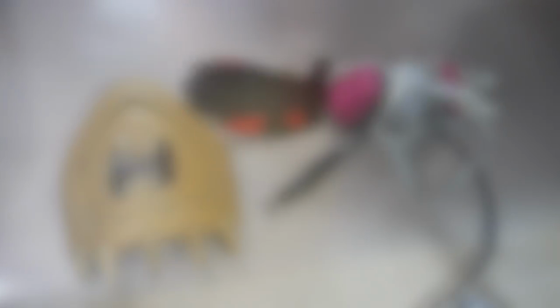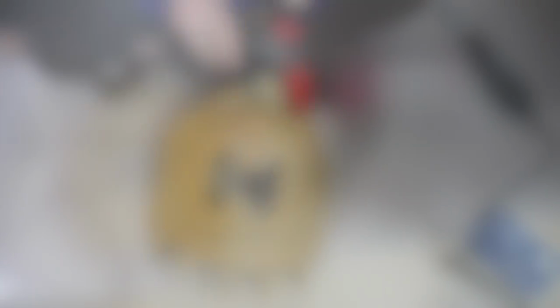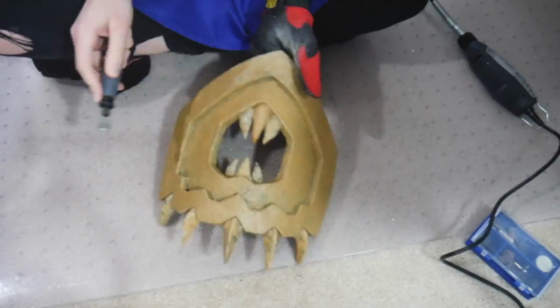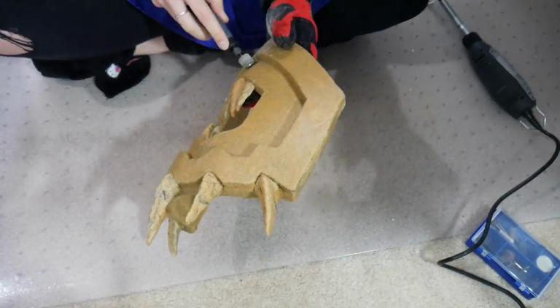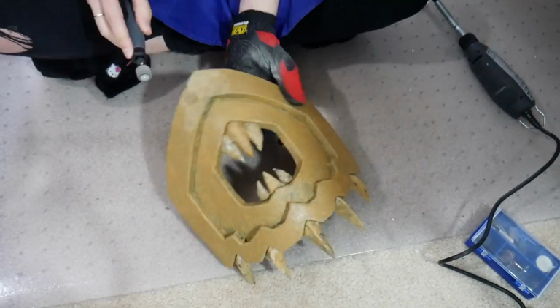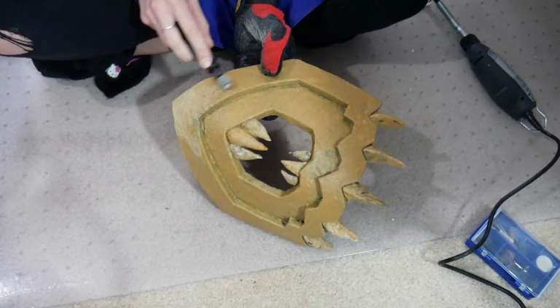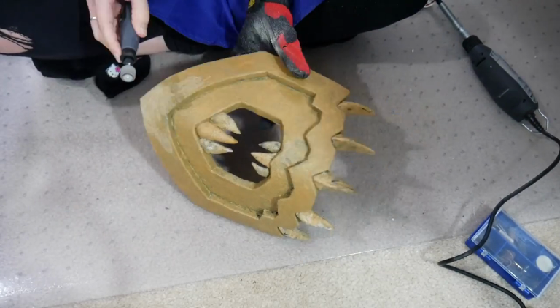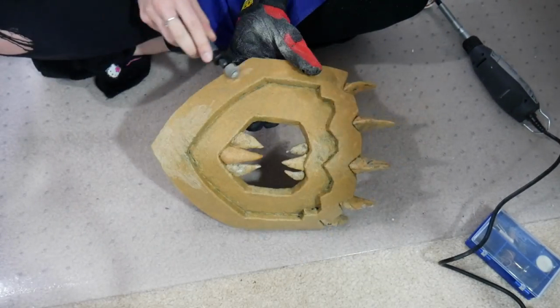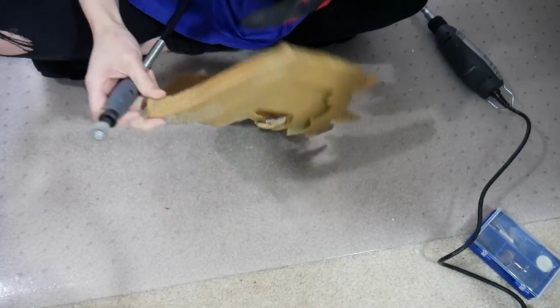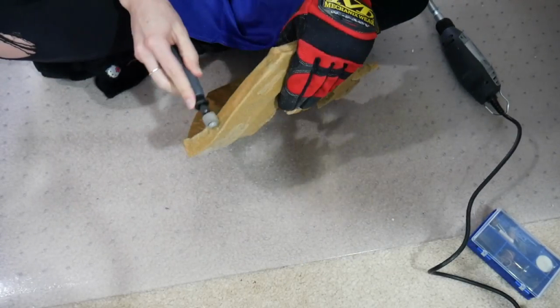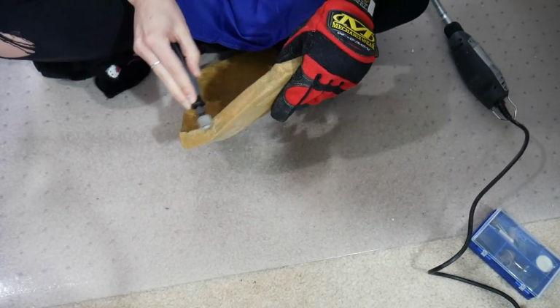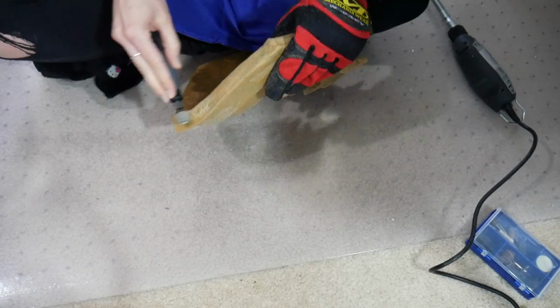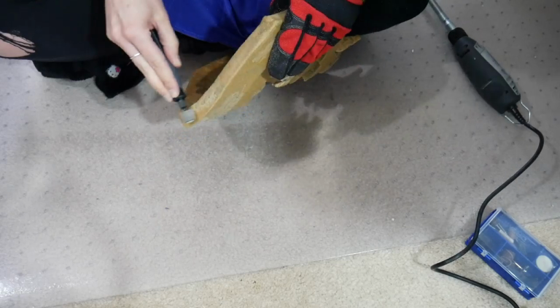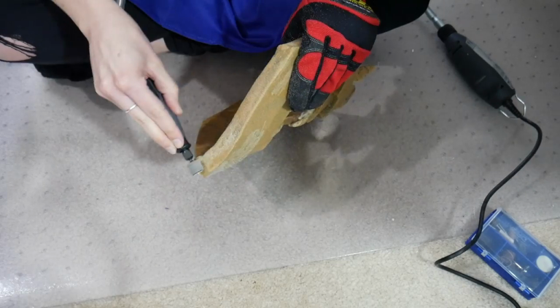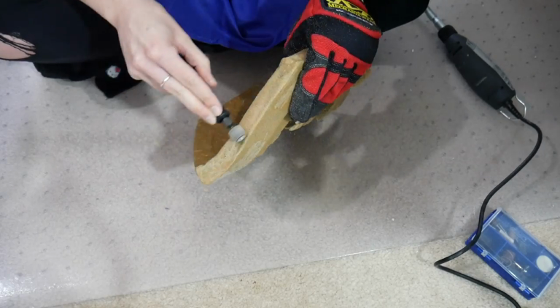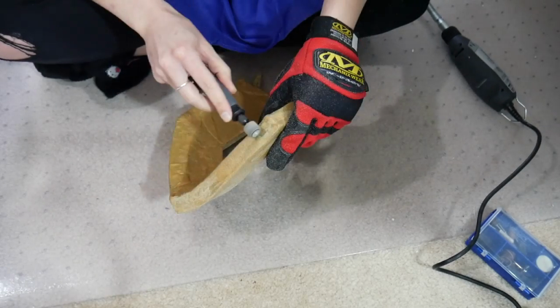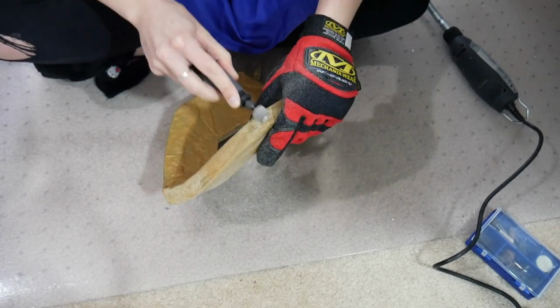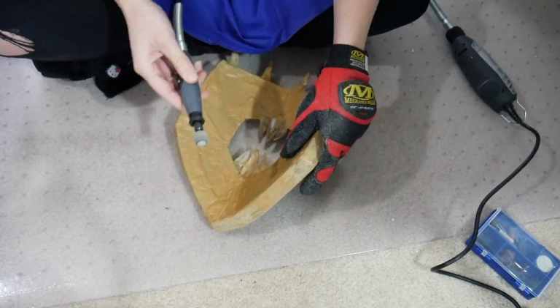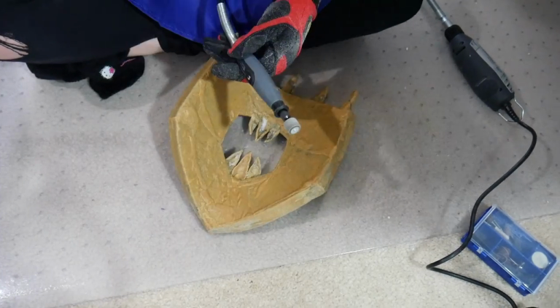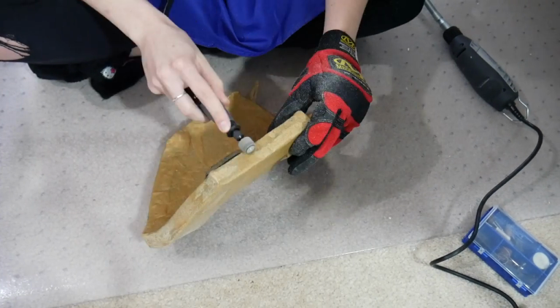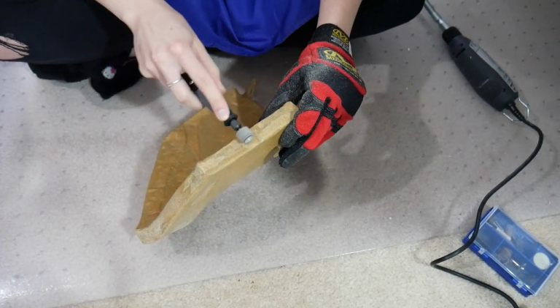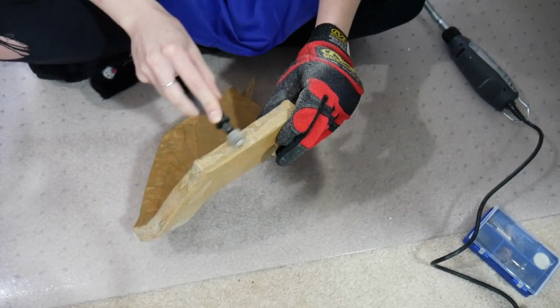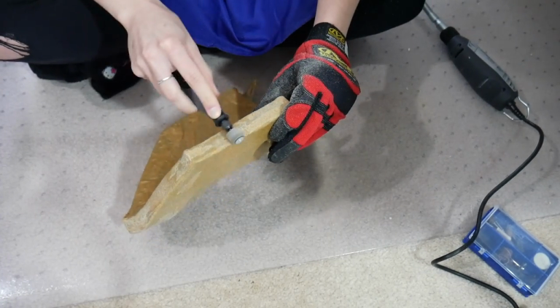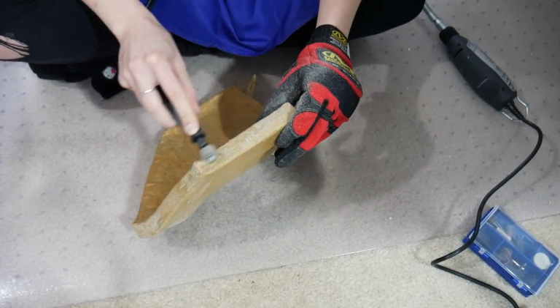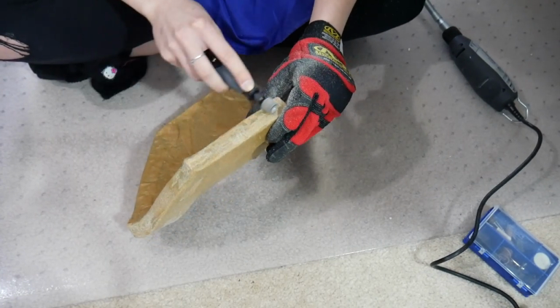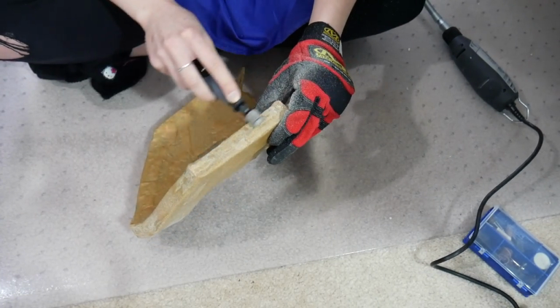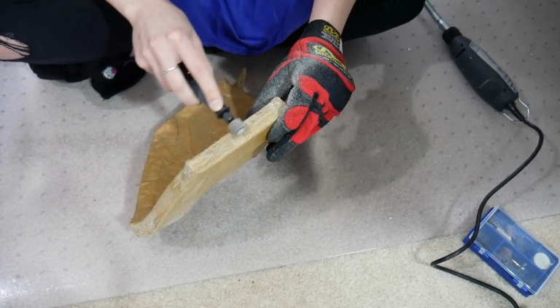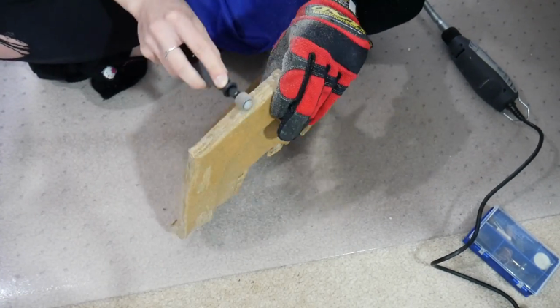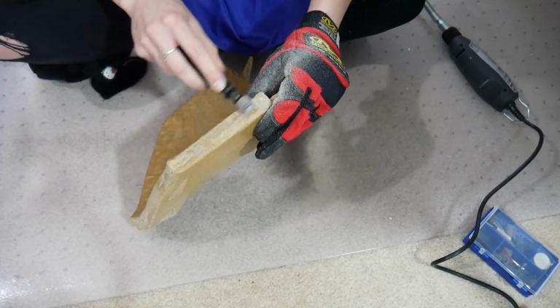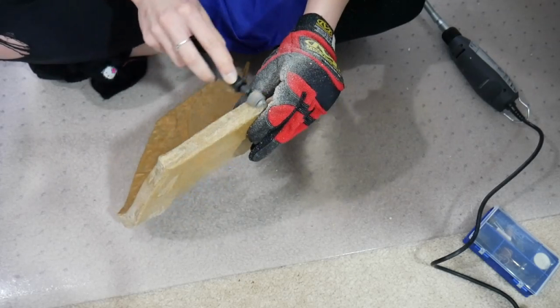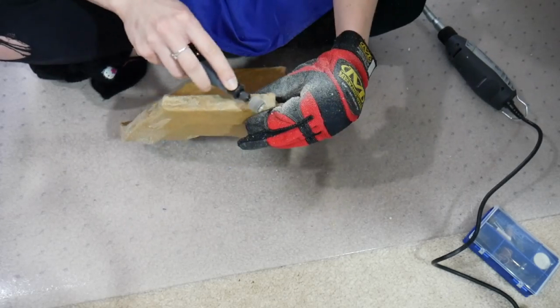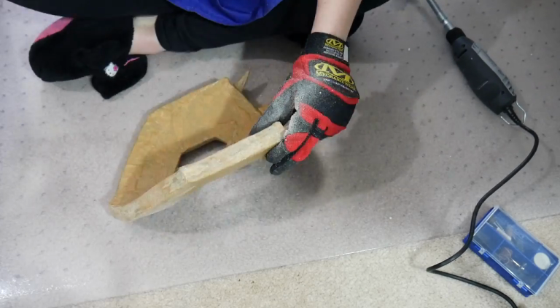So now I am using my Dremel tool to smooth out the warbler. I worked with the warbler a lot to get it pretty even, but the Dremel tool is a nice extra touch.